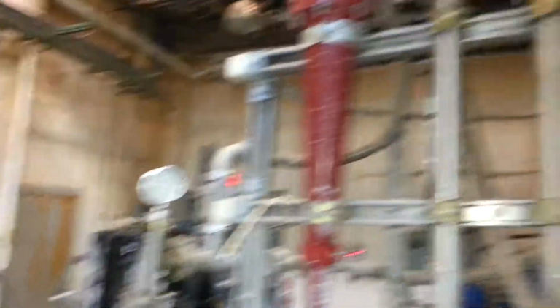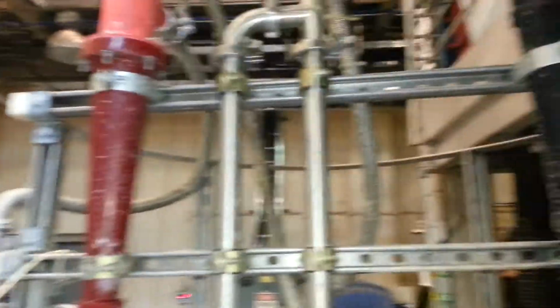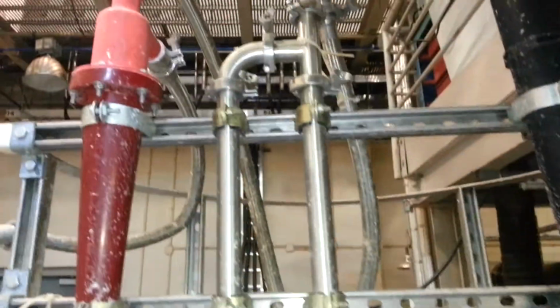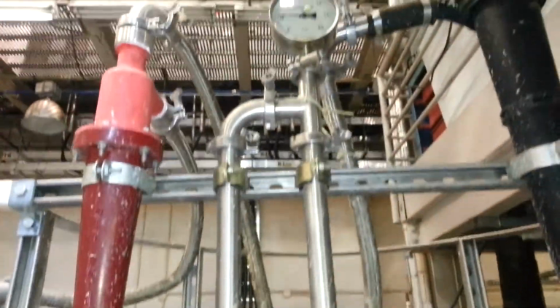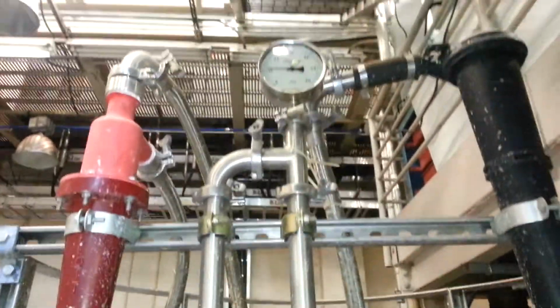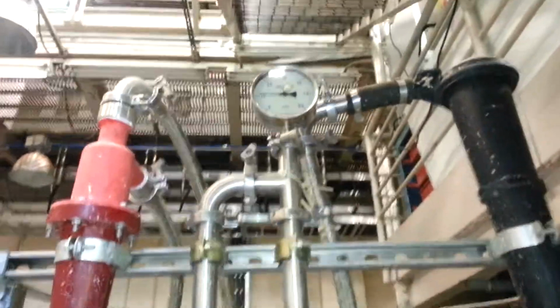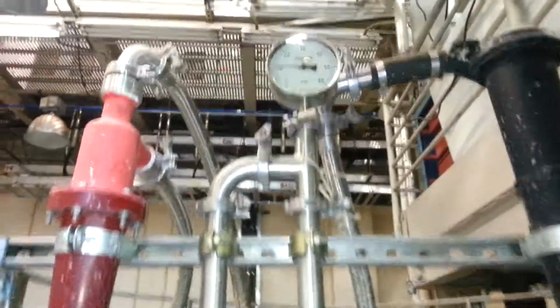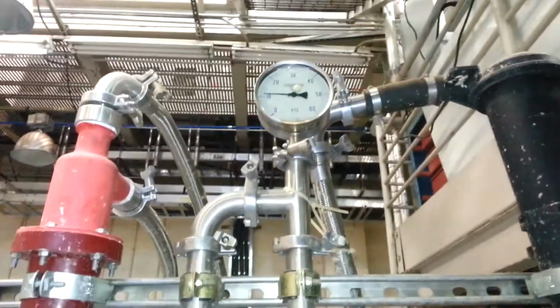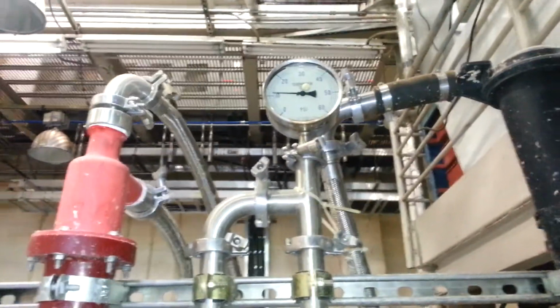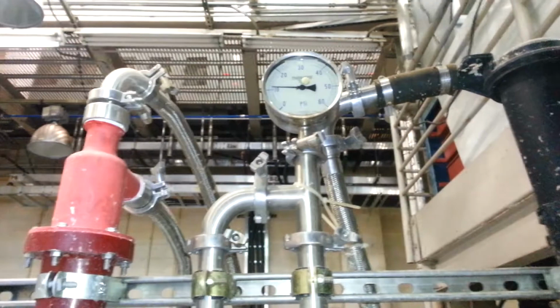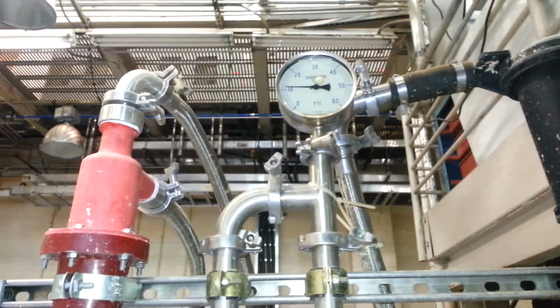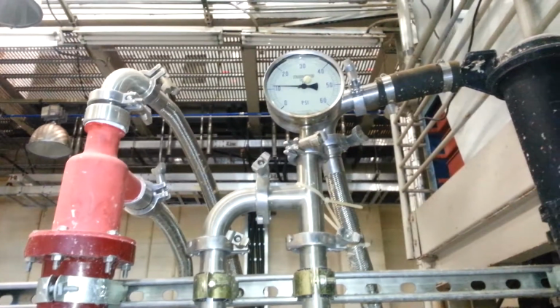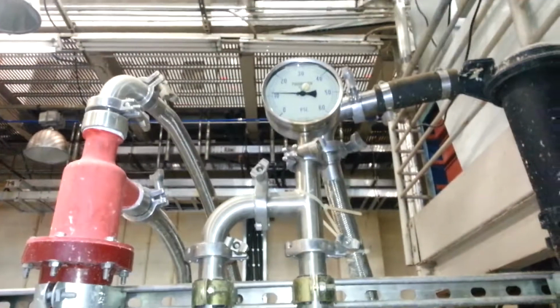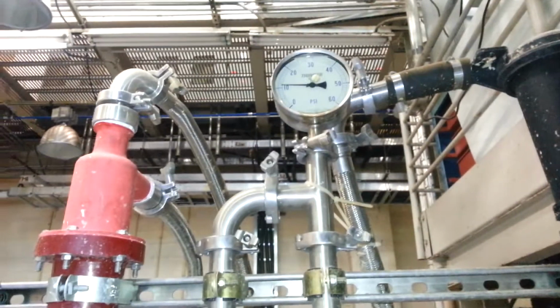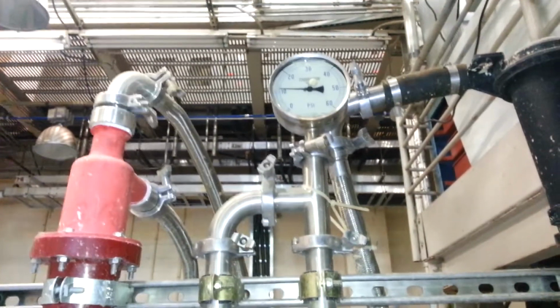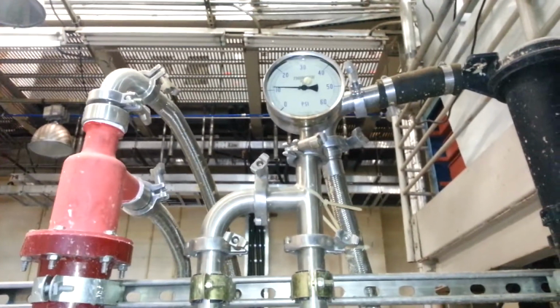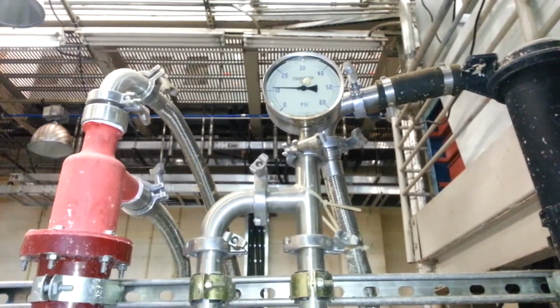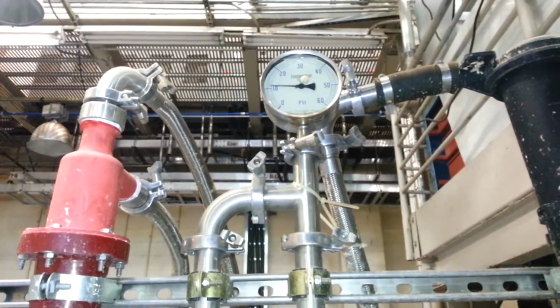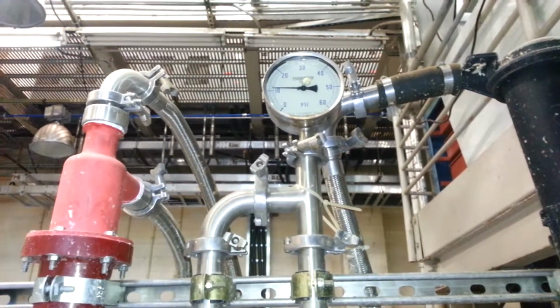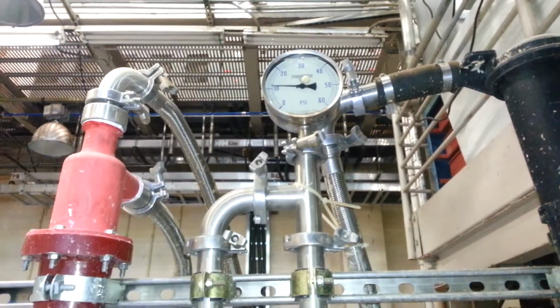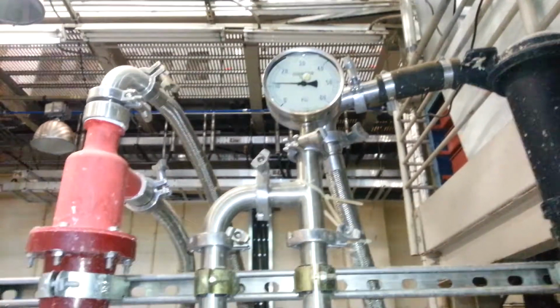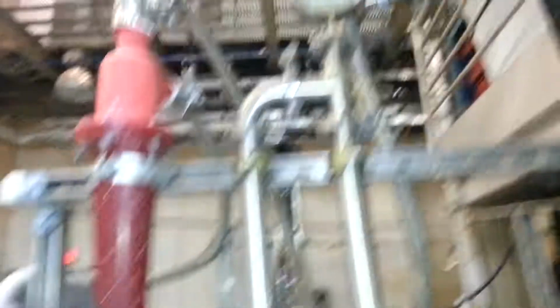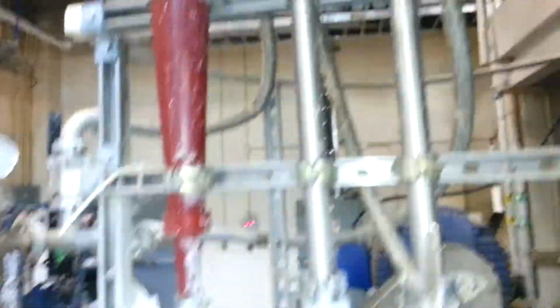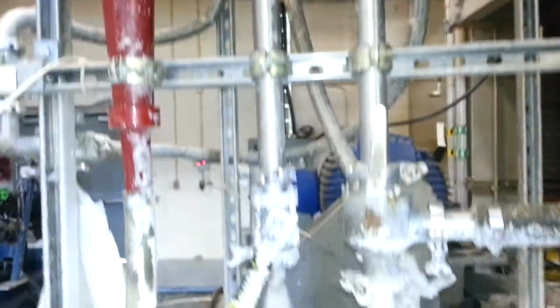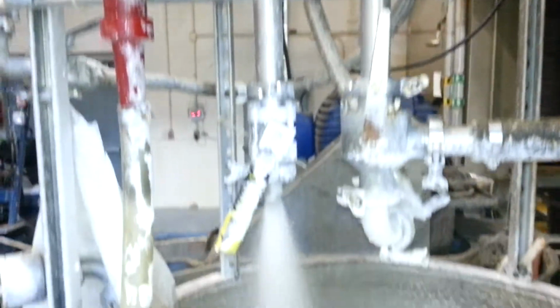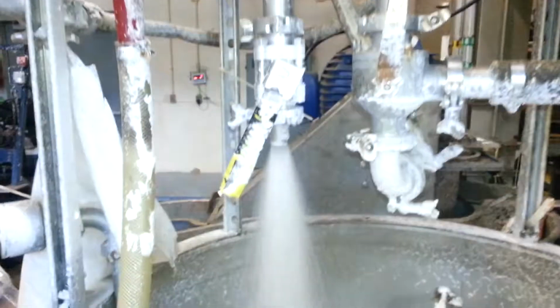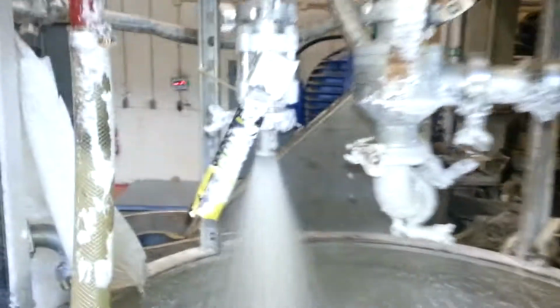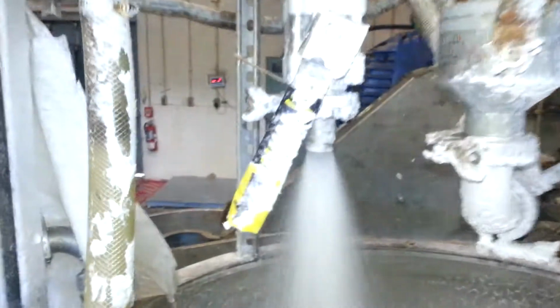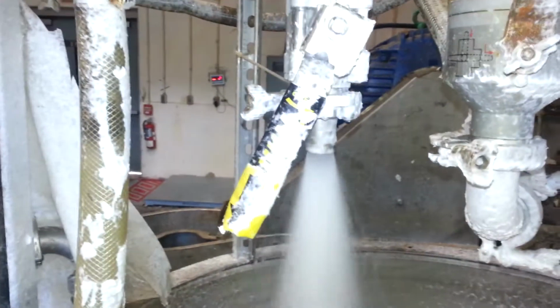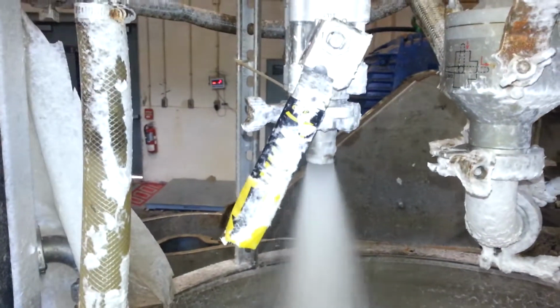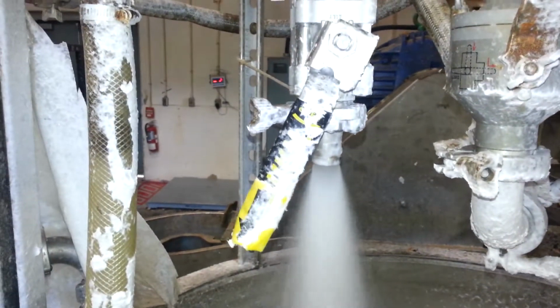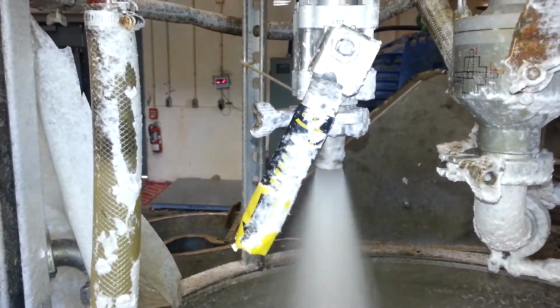On the accepts side, we have an accepts valve and accepts gauge. Currently our accepts pressure is about 10, and this is the valve right here that we use to control the cleaner.